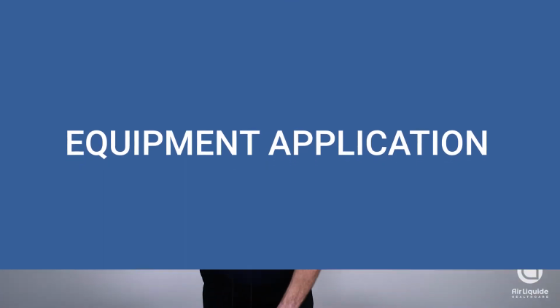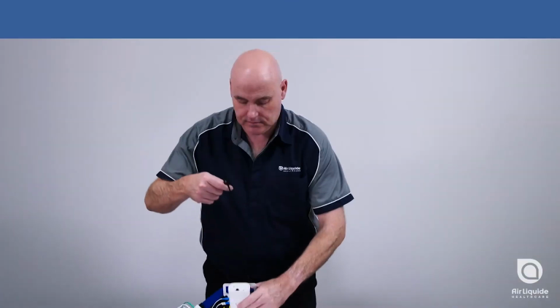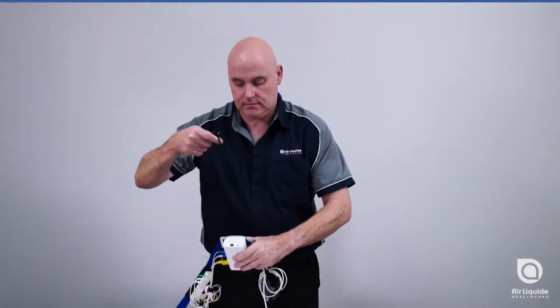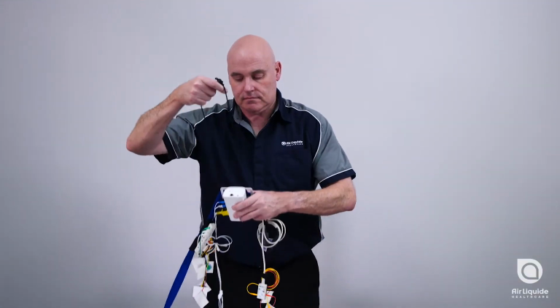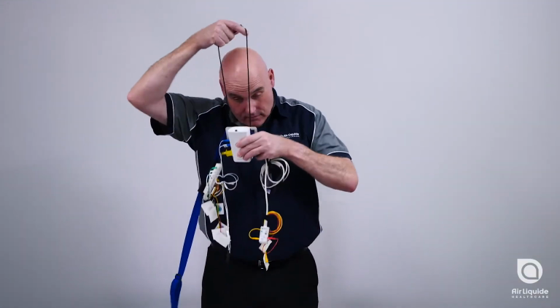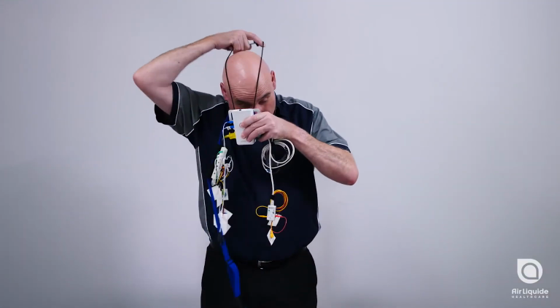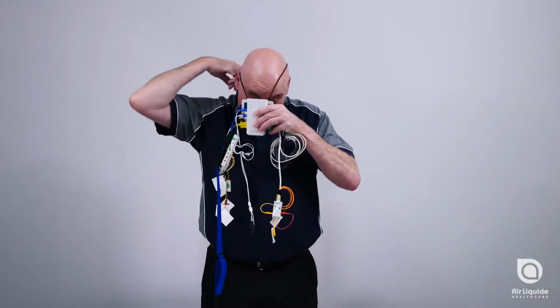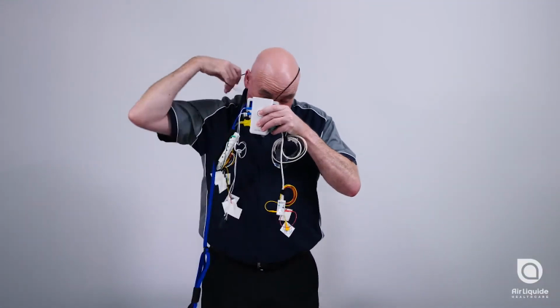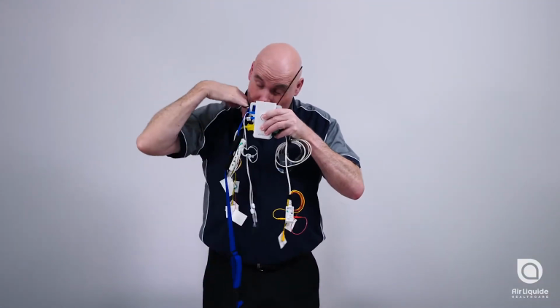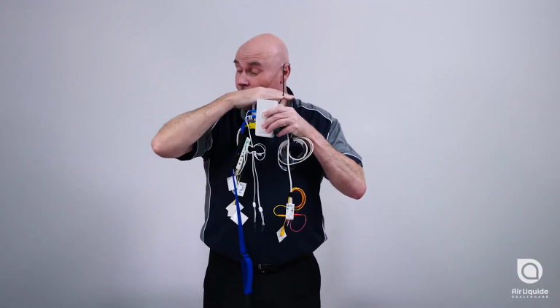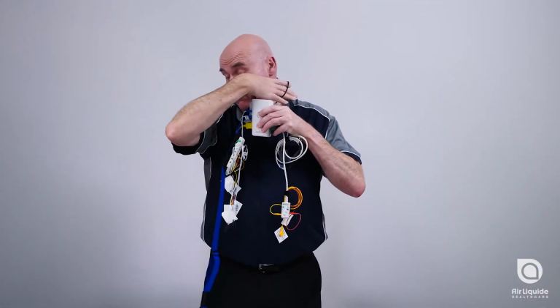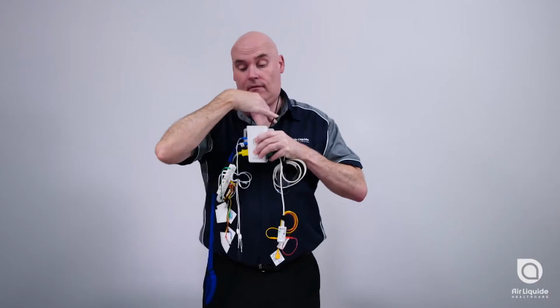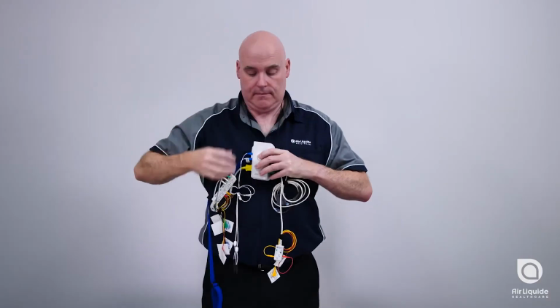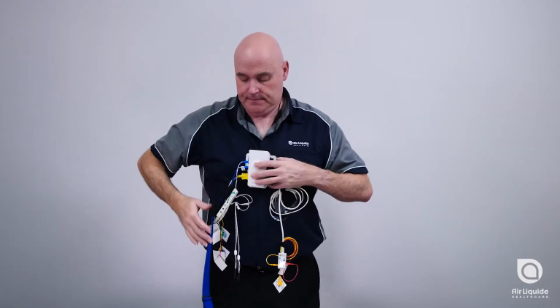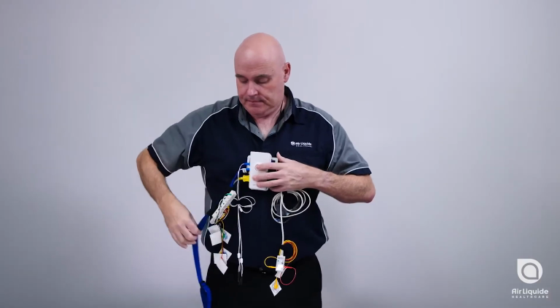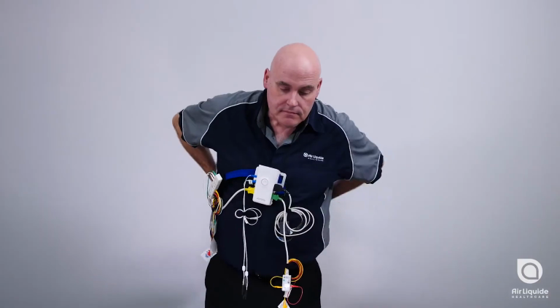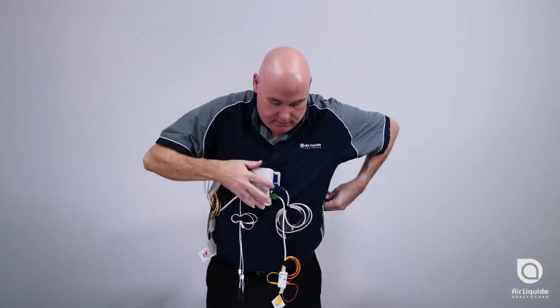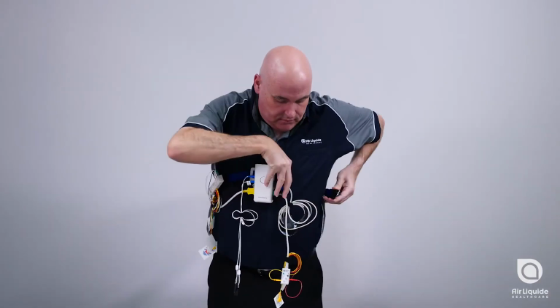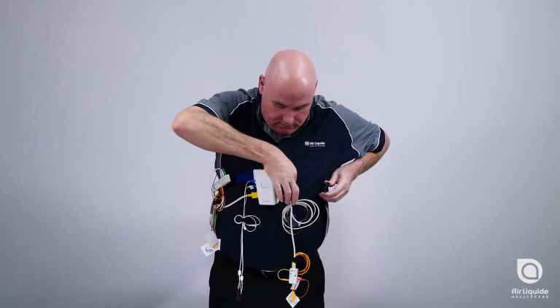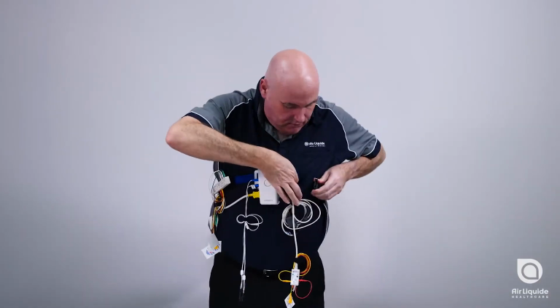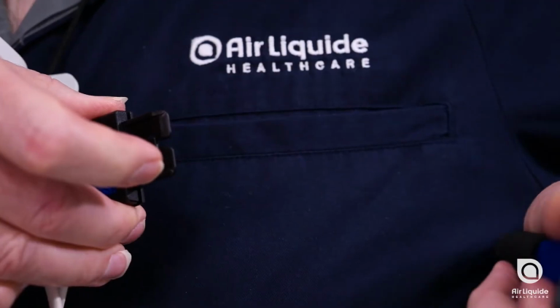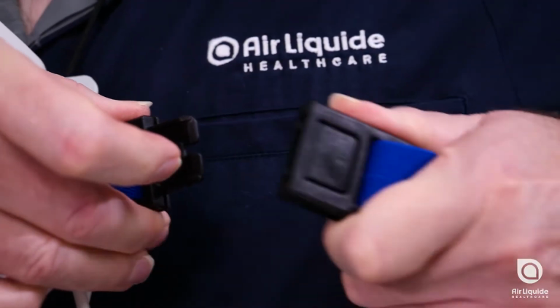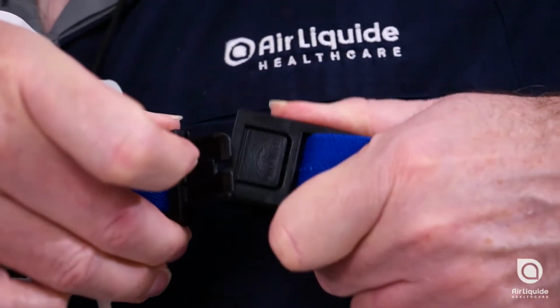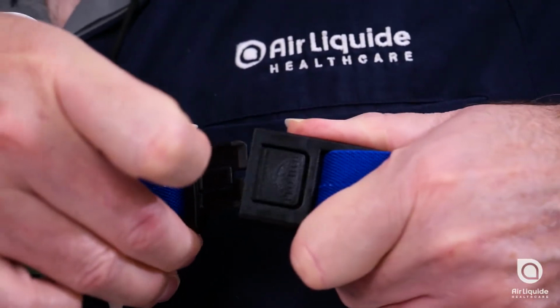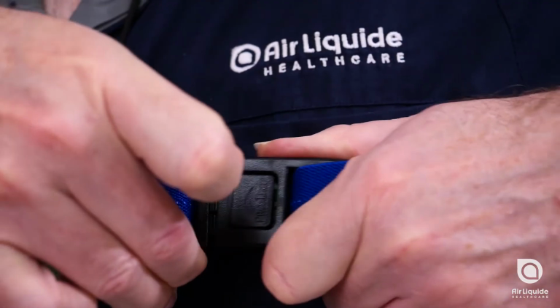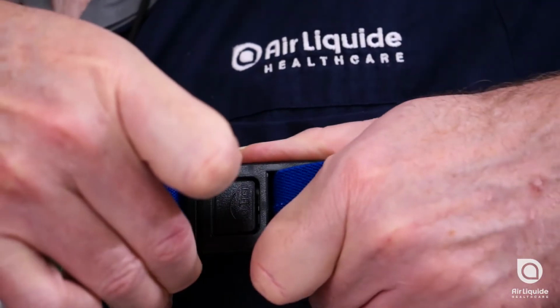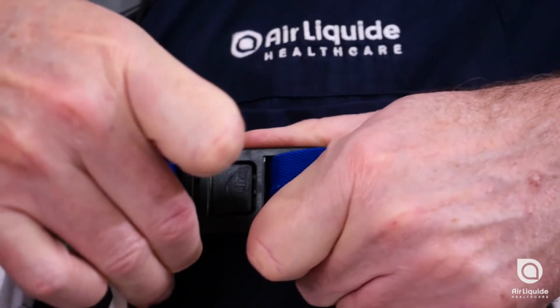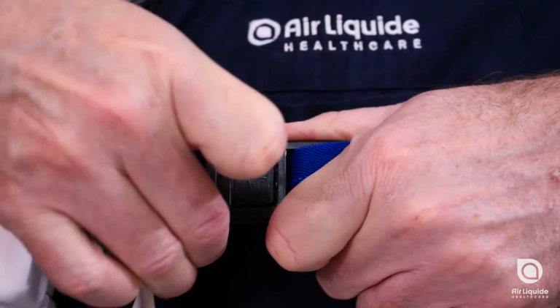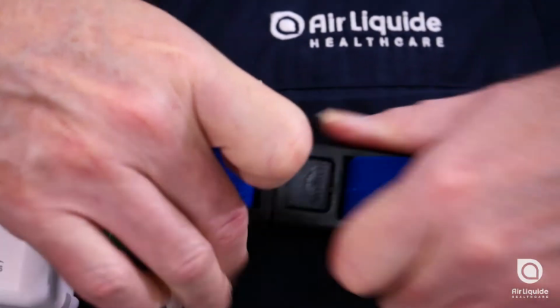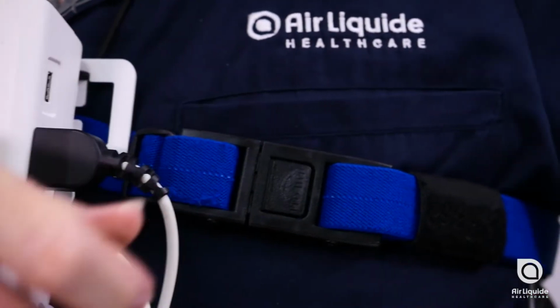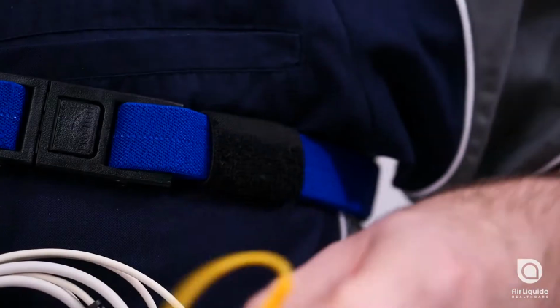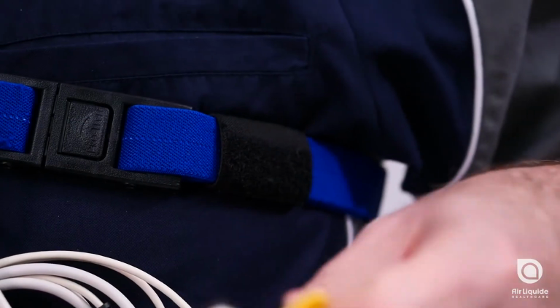Start with the chest belt and device. Place the lanyard attached to the device over your head, then wrap the belt connected to the device around your chest, just under your underarms, and clip the two ends together.